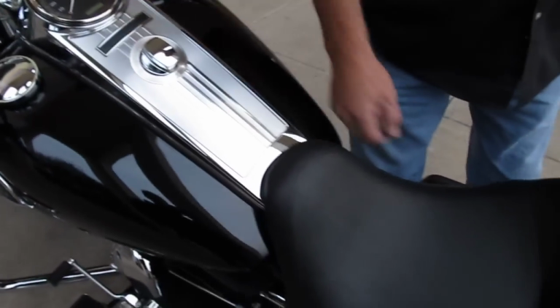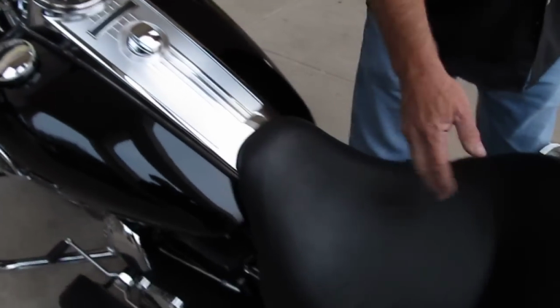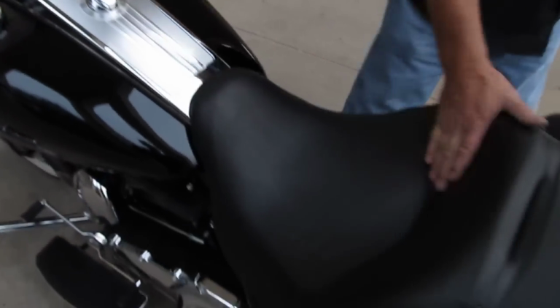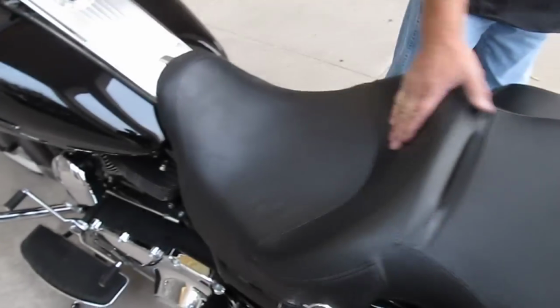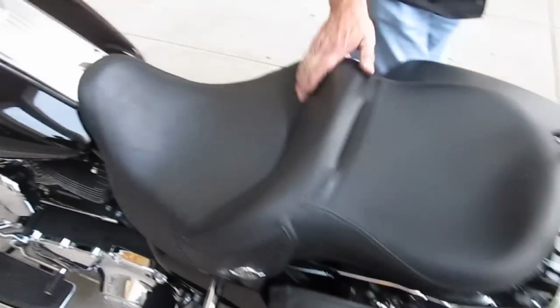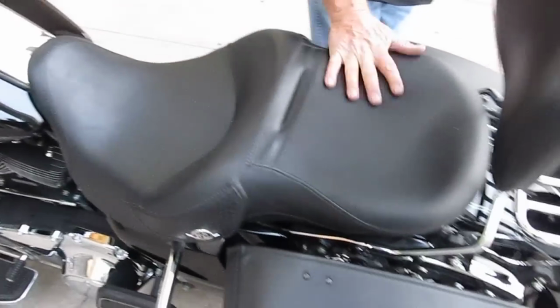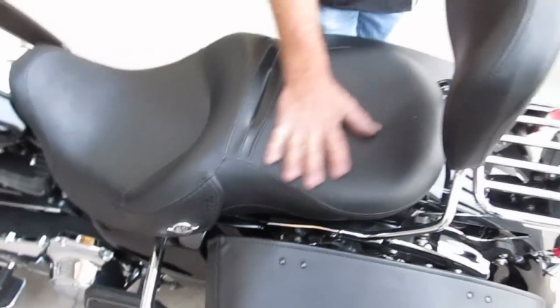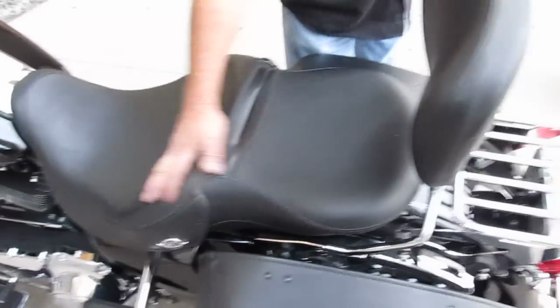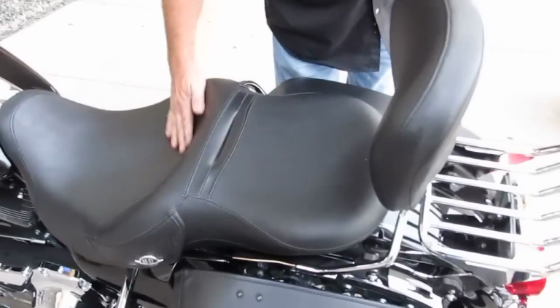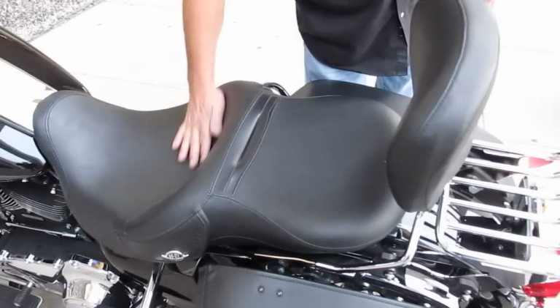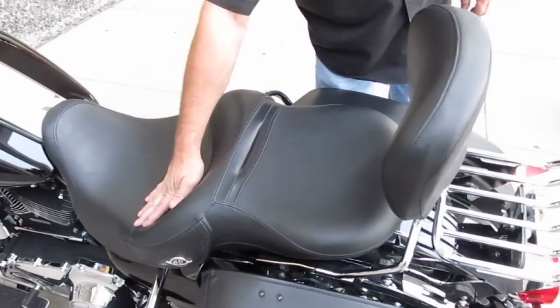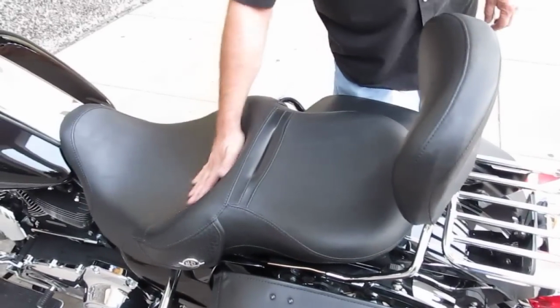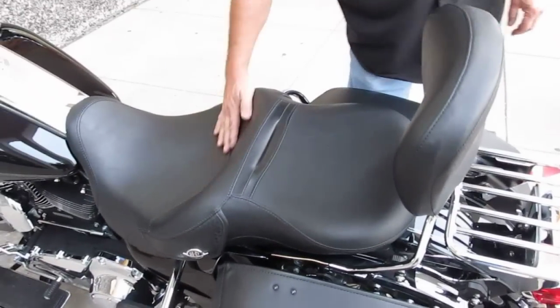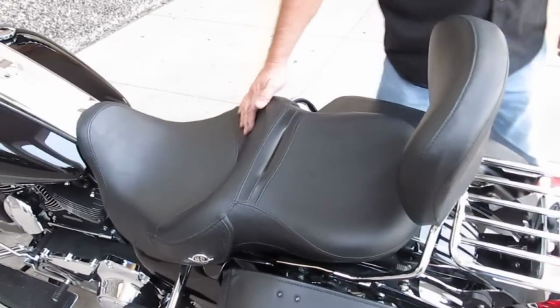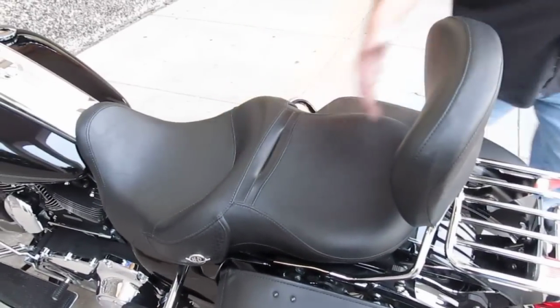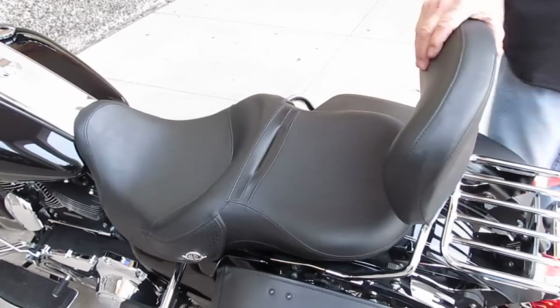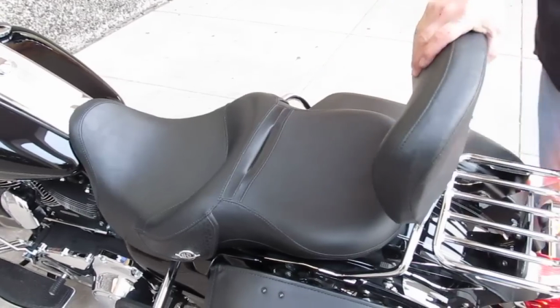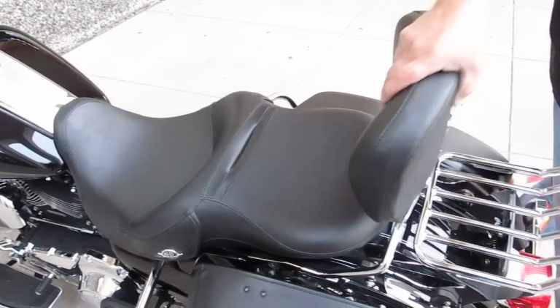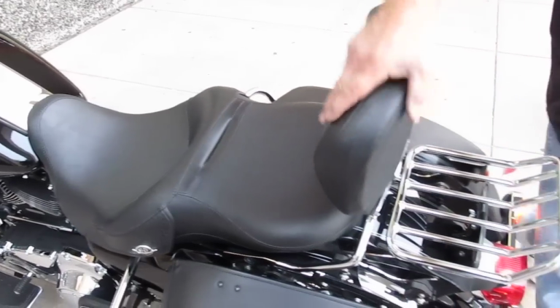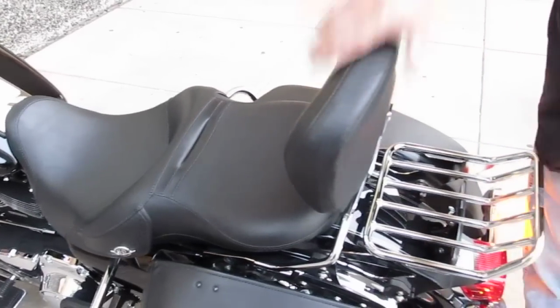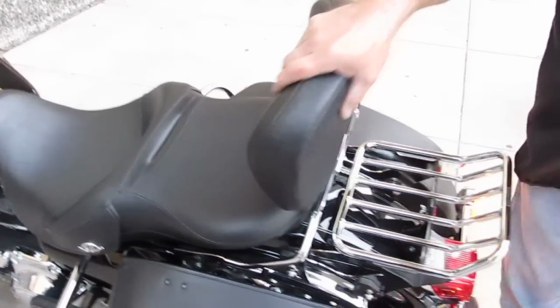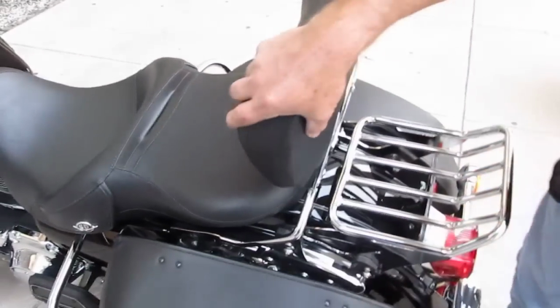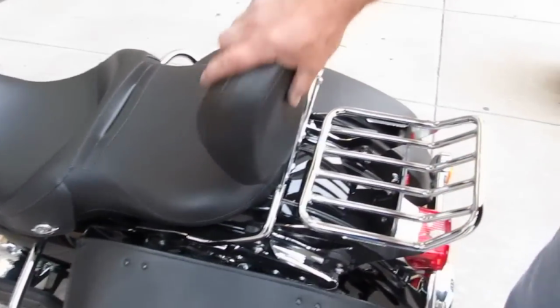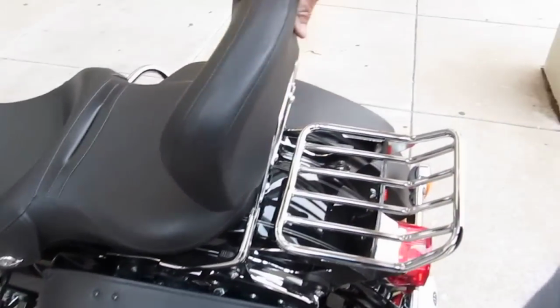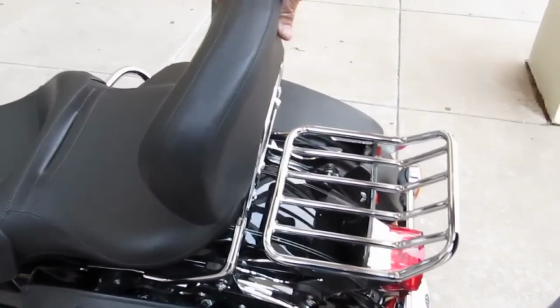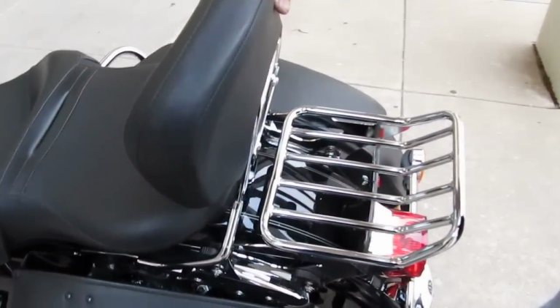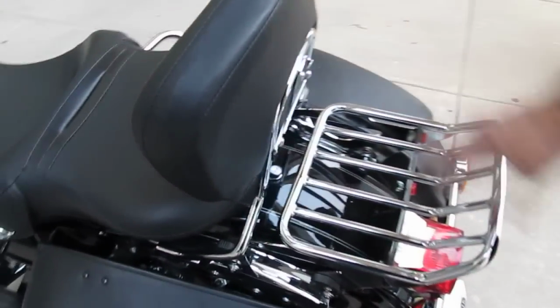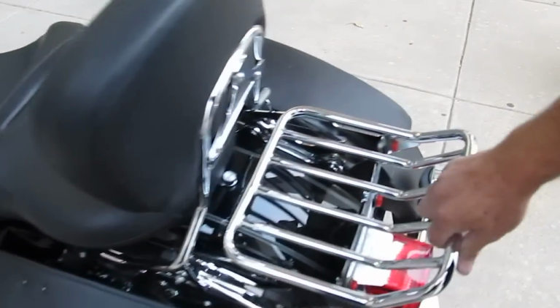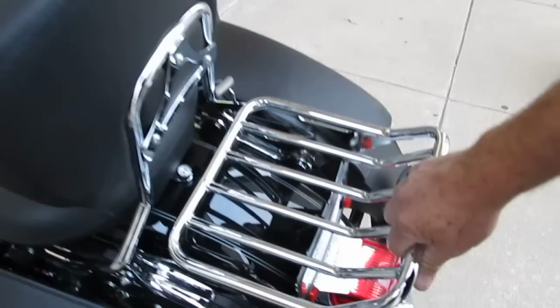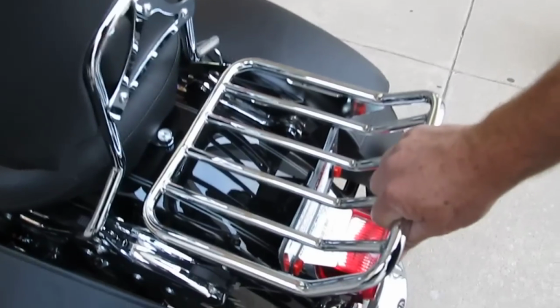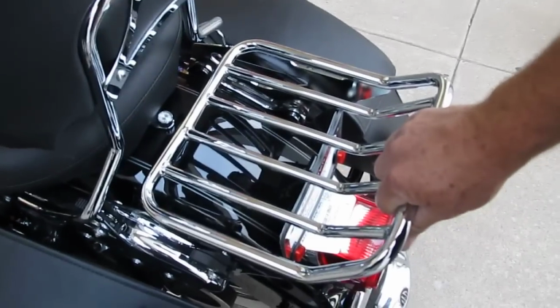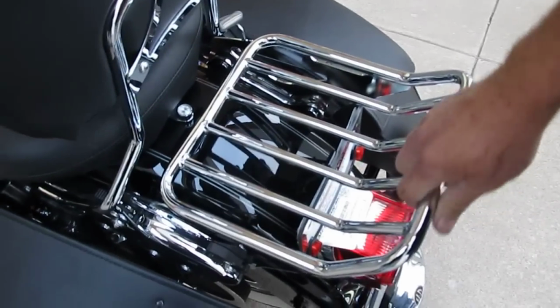This looks like a sundowner seat — very, very comfortable seat. It's got a detachable passenger backrest and detachable luggage rack.